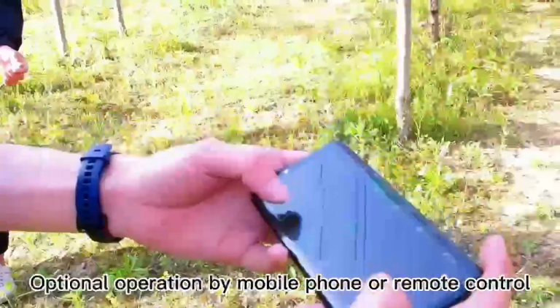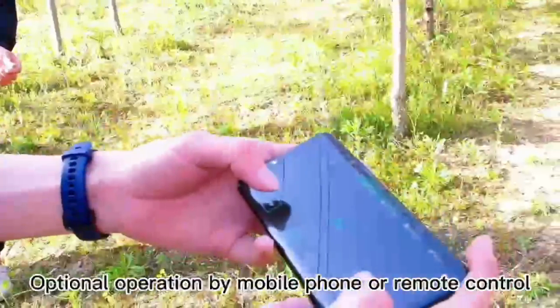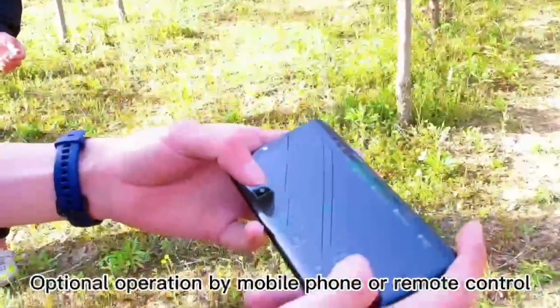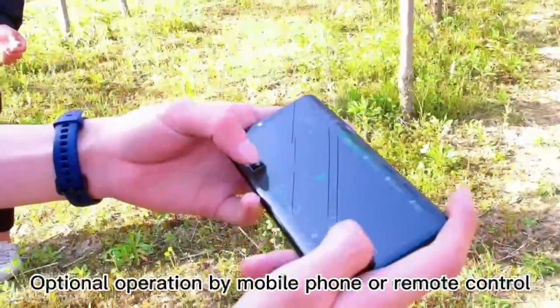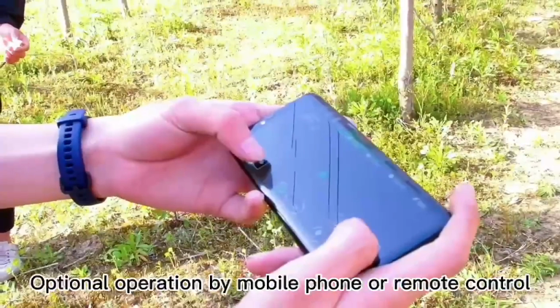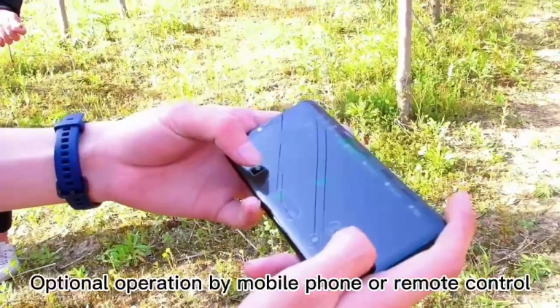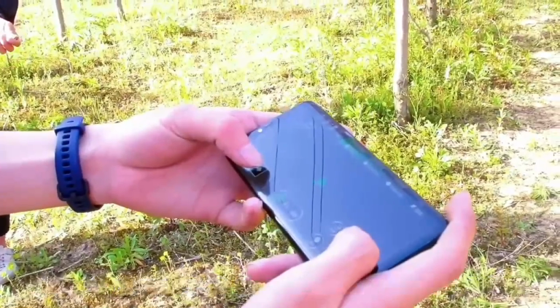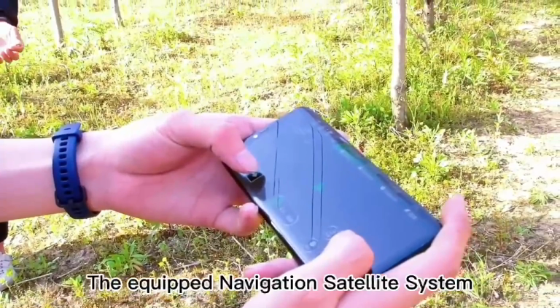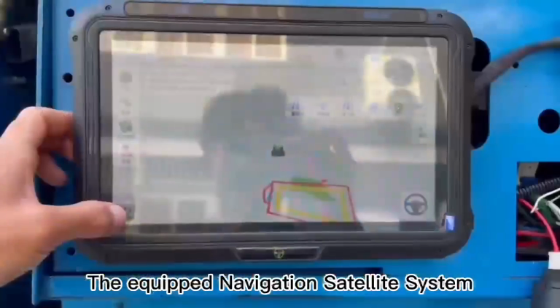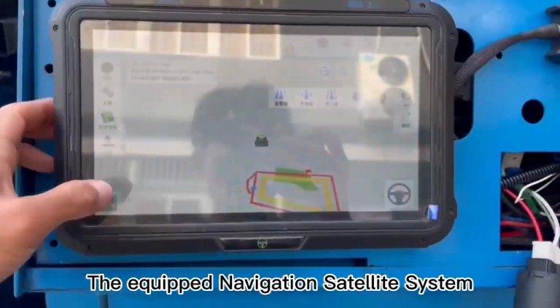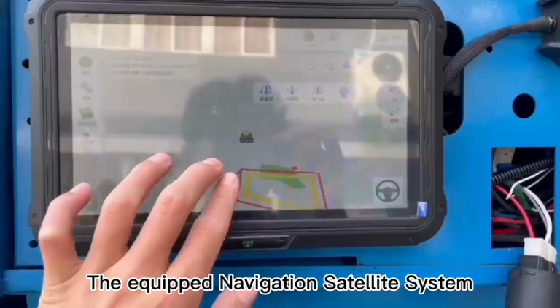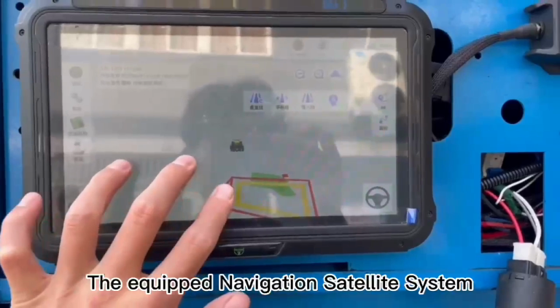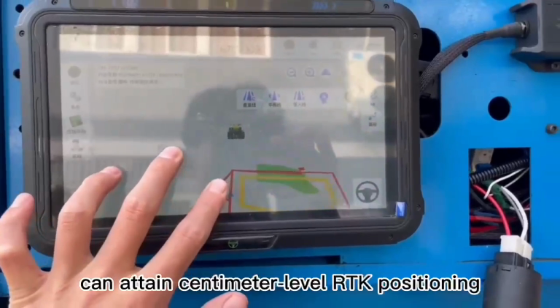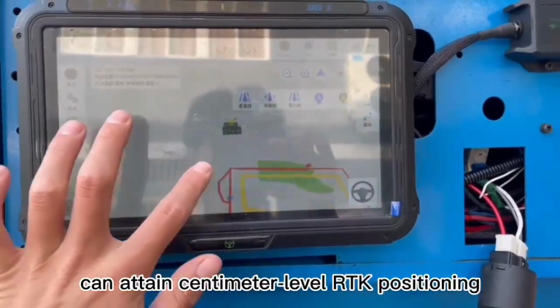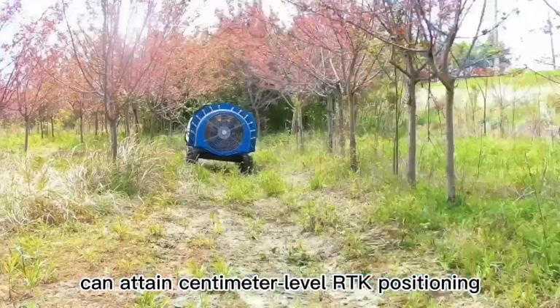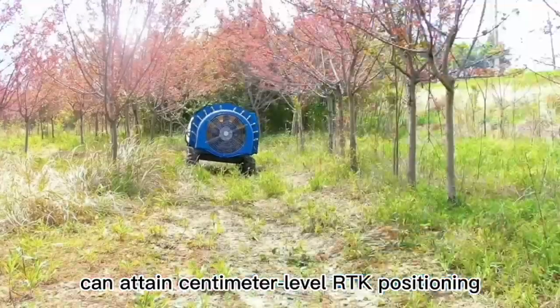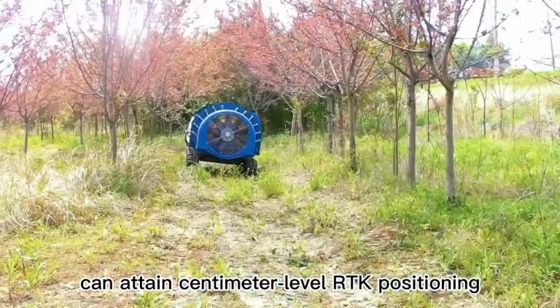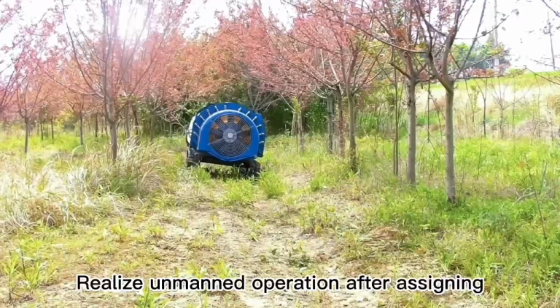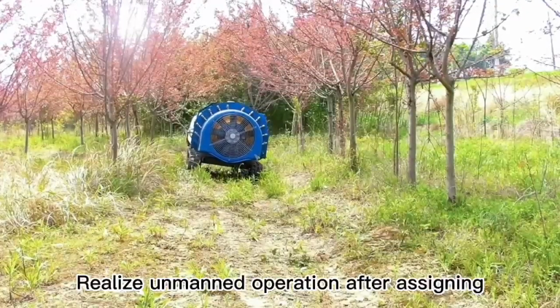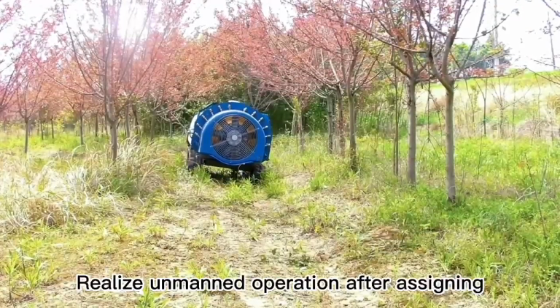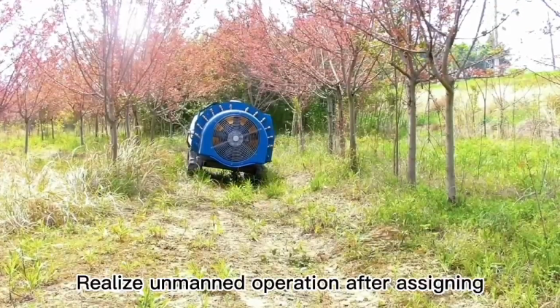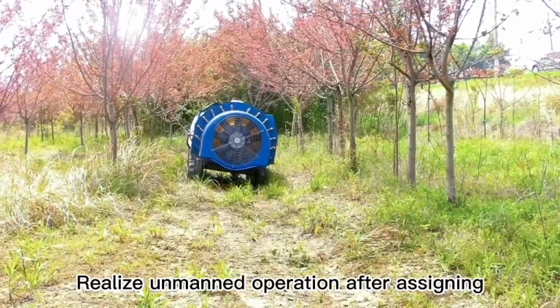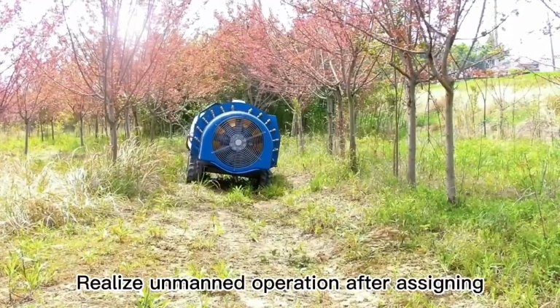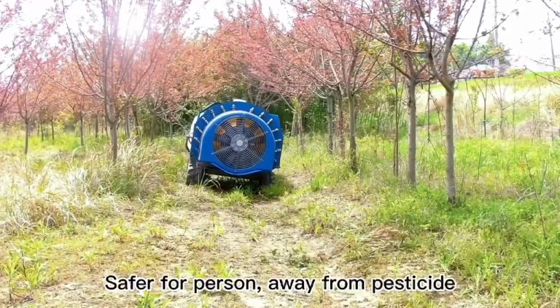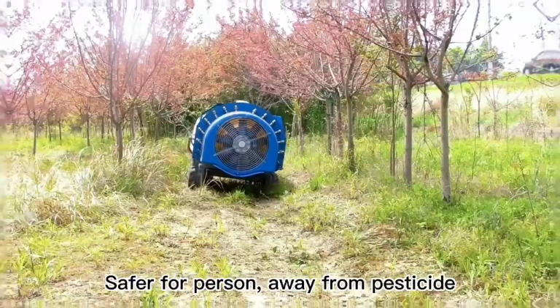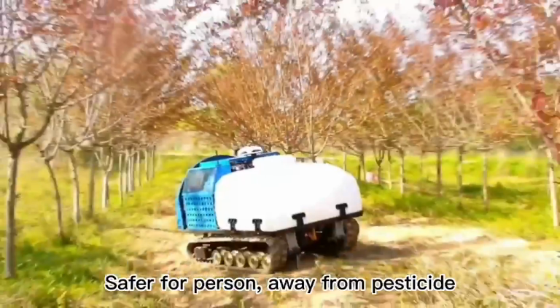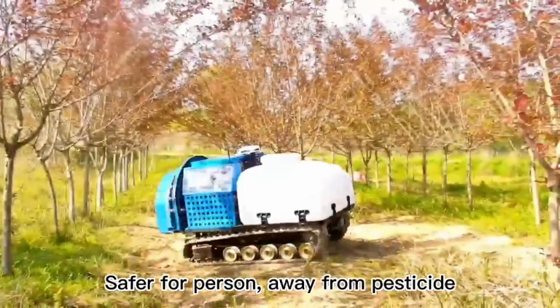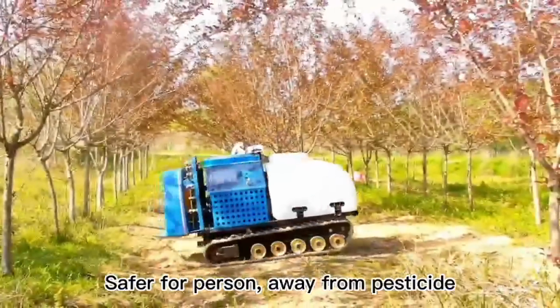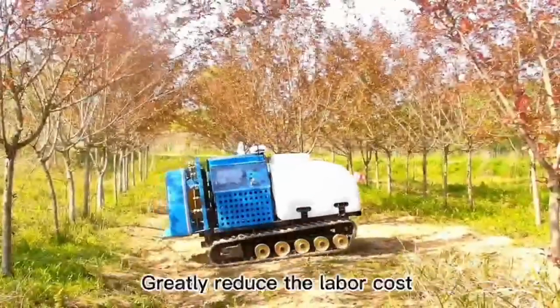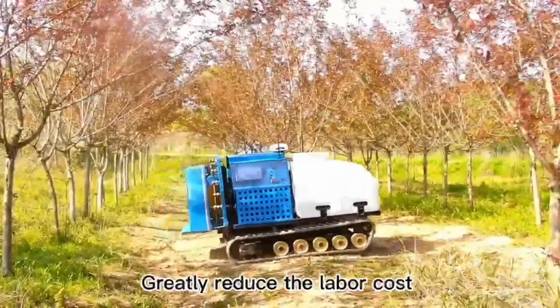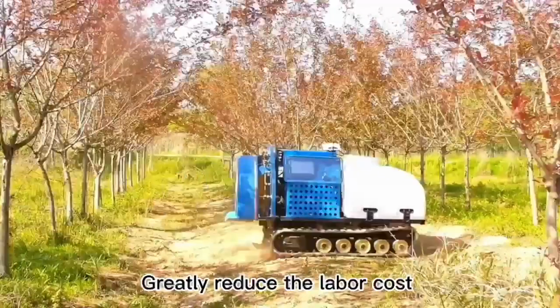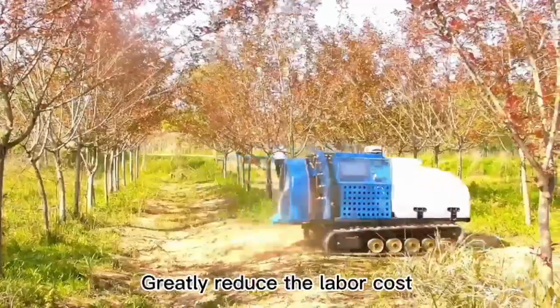Optional operation by mobile phone or remote control. The equipped navigation satellite system enables 10 cm level RTK positioning, allowing automated pressure-controlled operation and keeping the person safely away from pesticides. This greatly reduces labor costs.